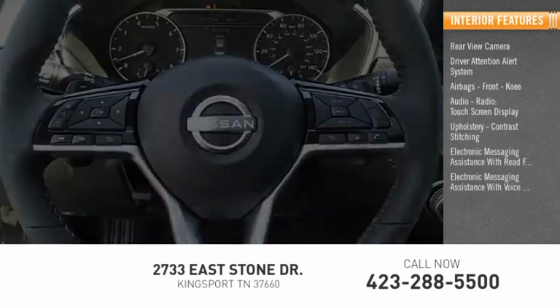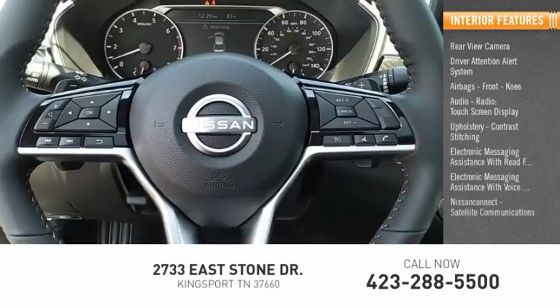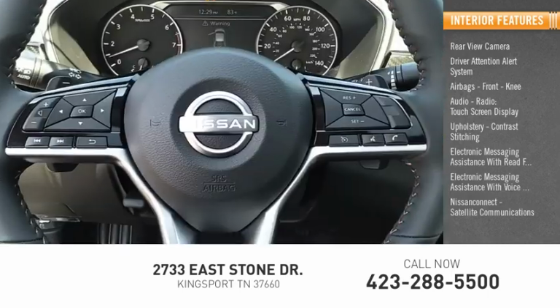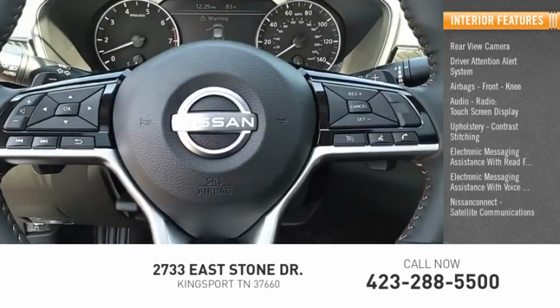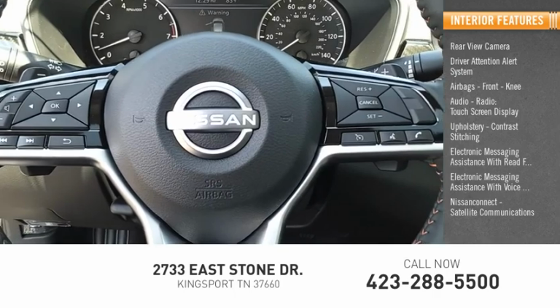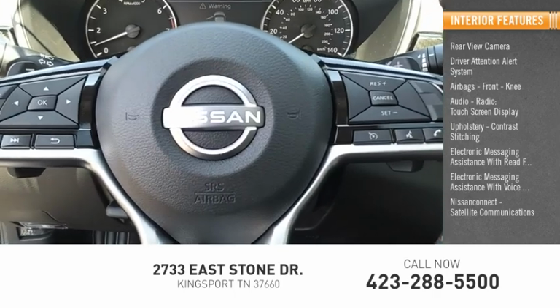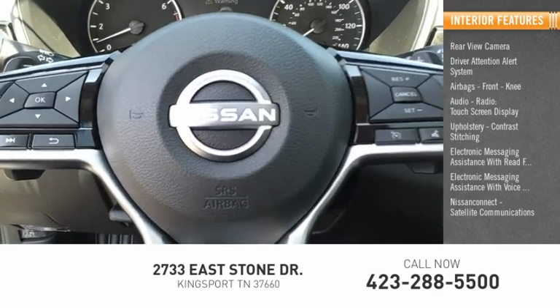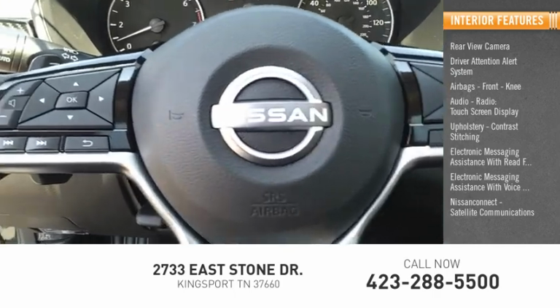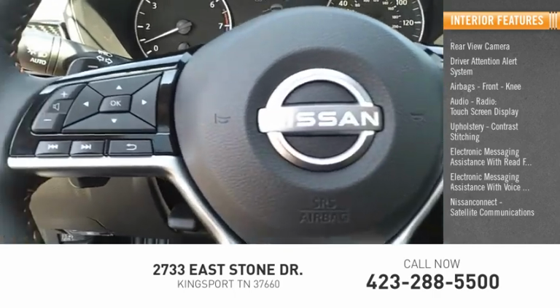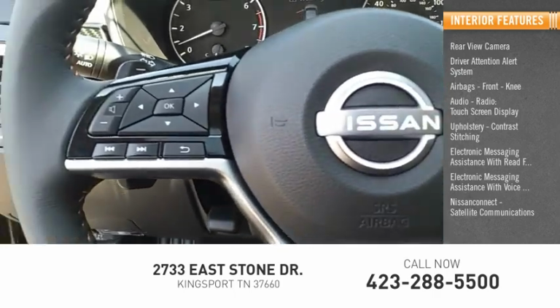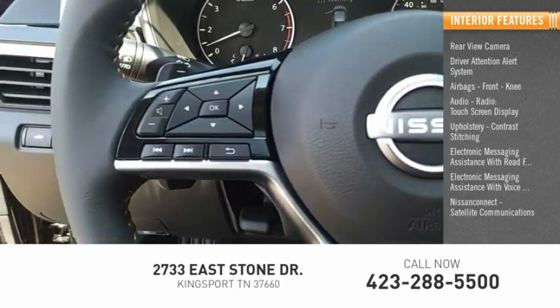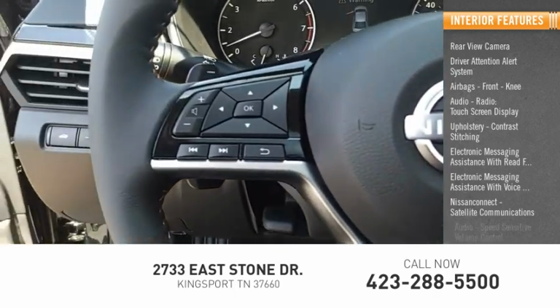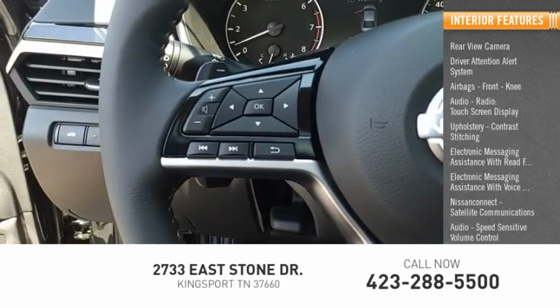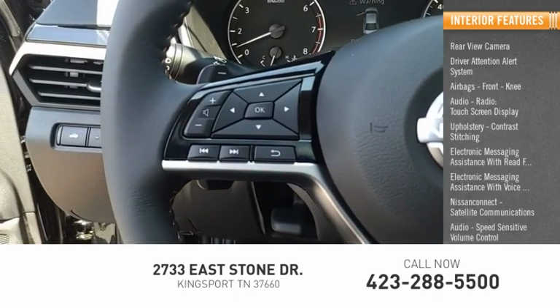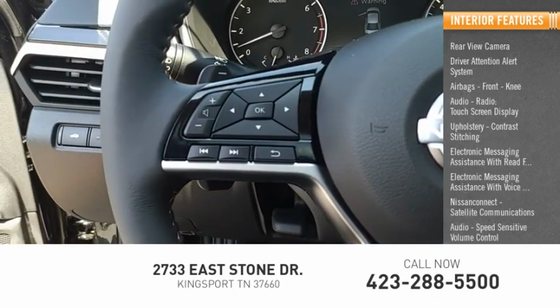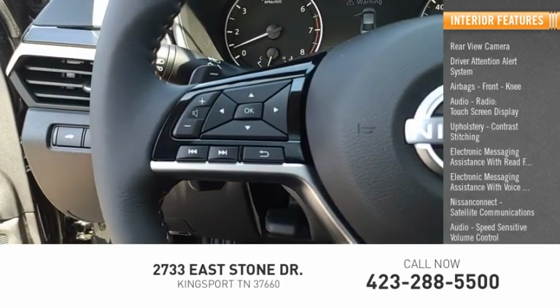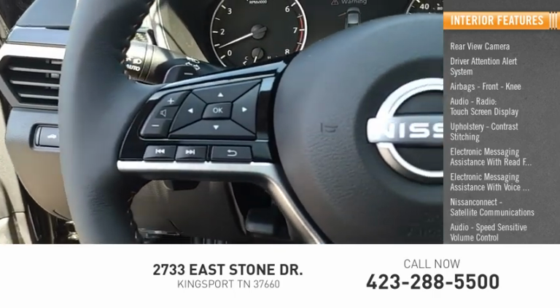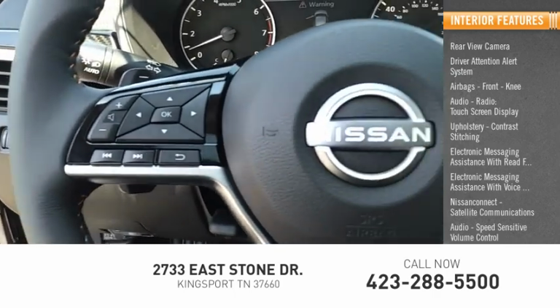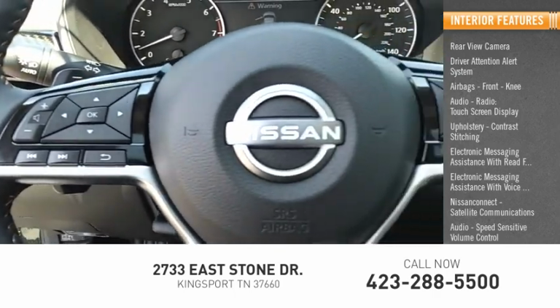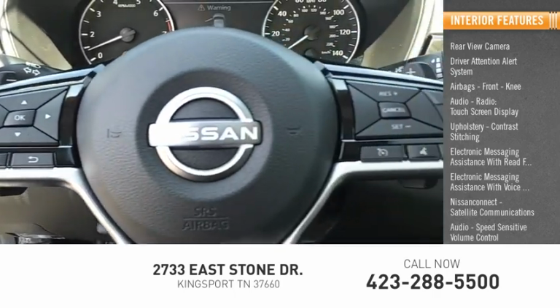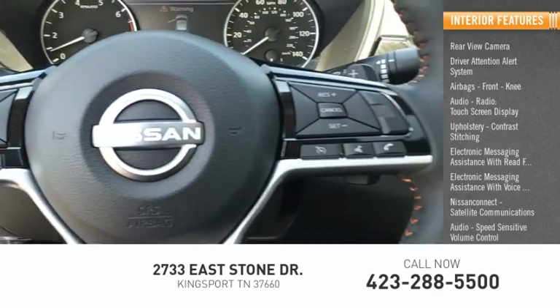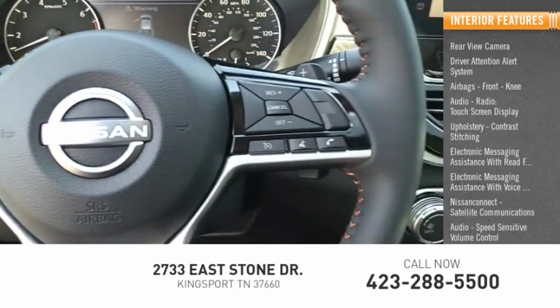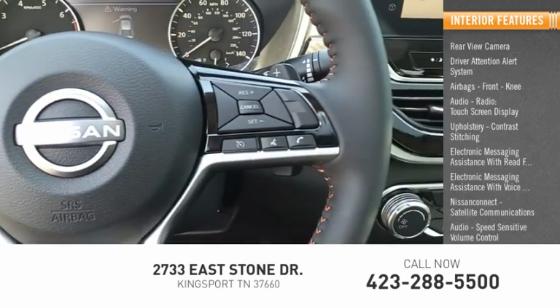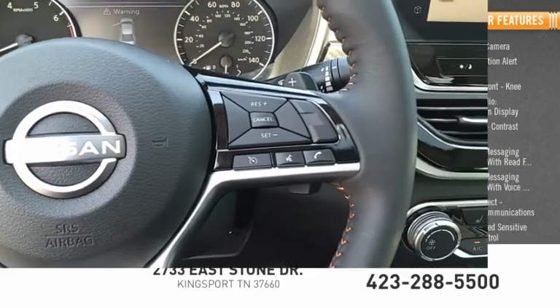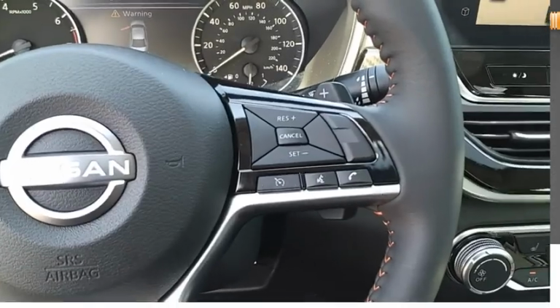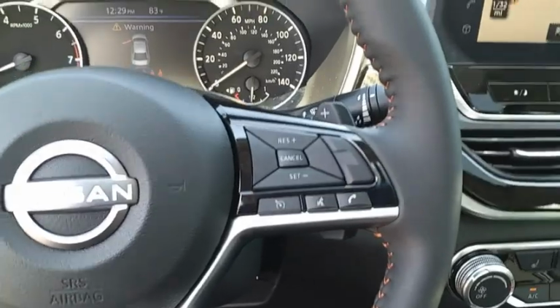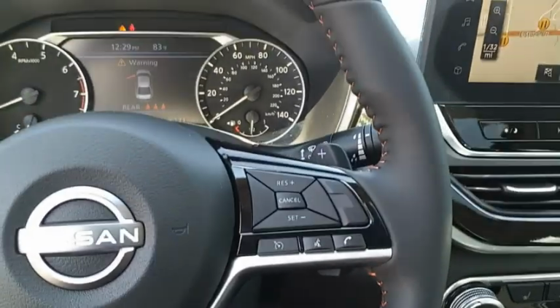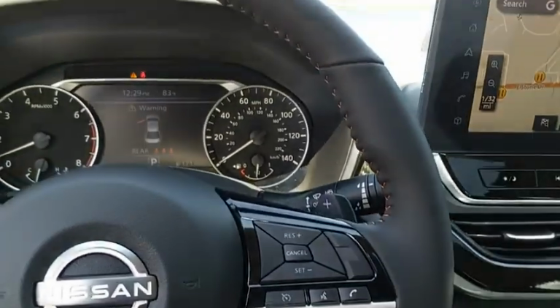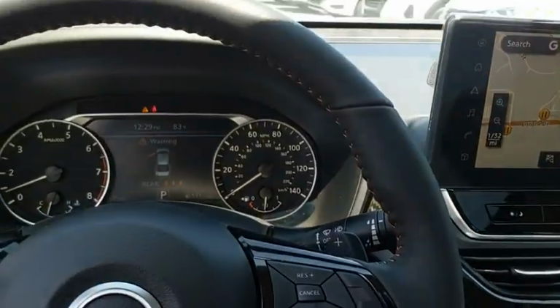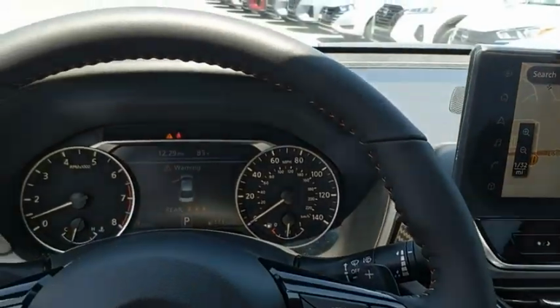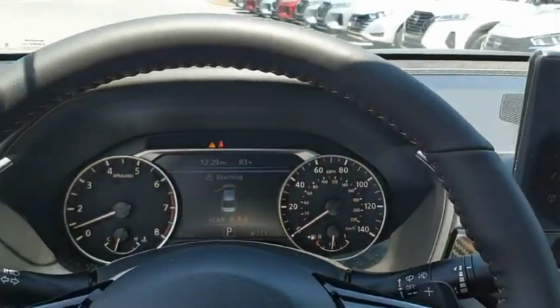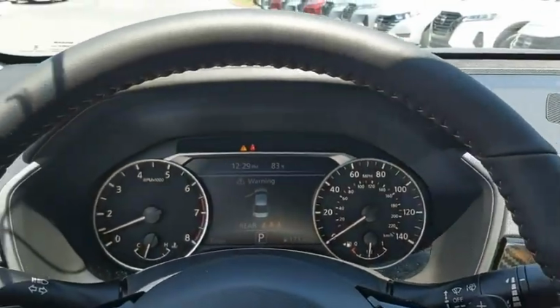Nissan Connect, satellite communications, audio, speed sensitive volume control, cruise control. Your new ride is just a phone call away.